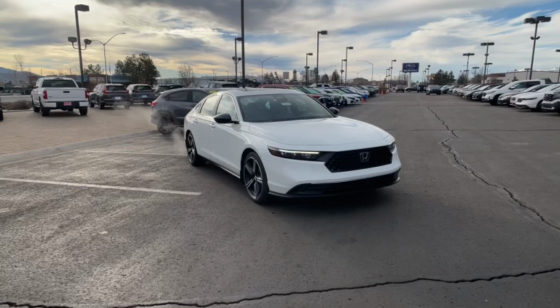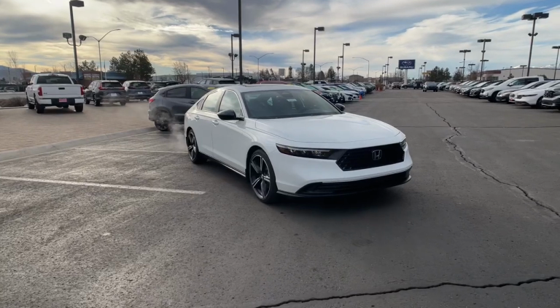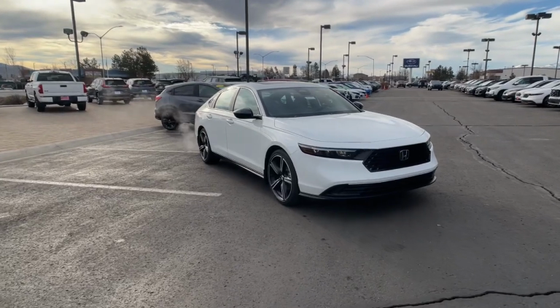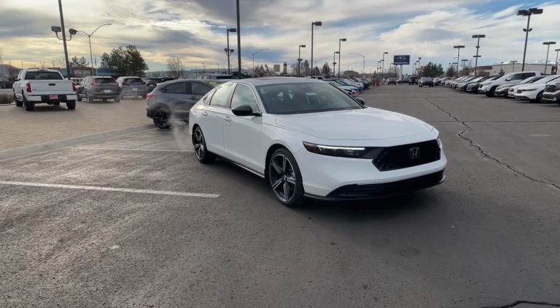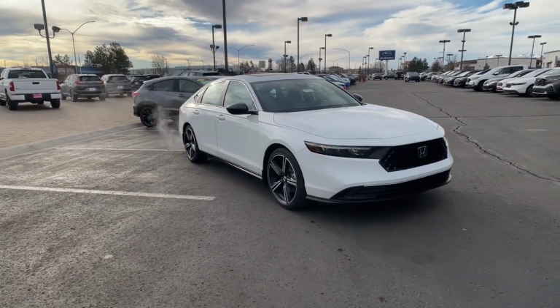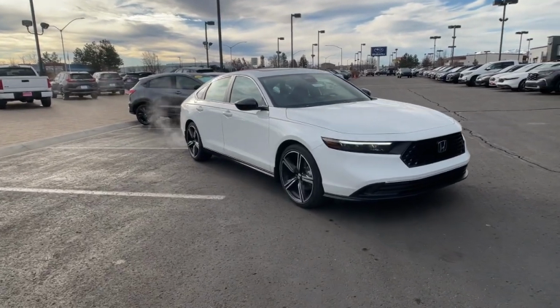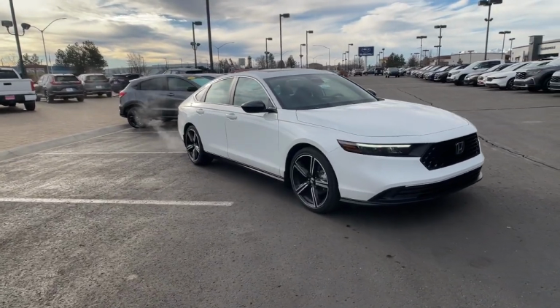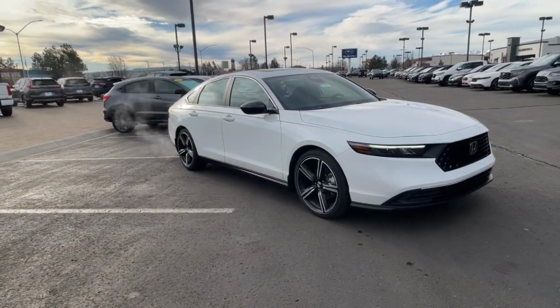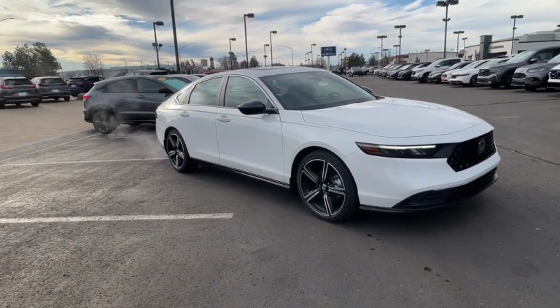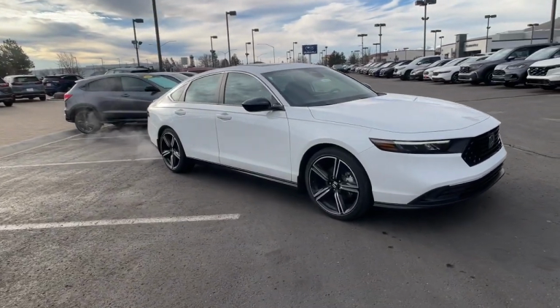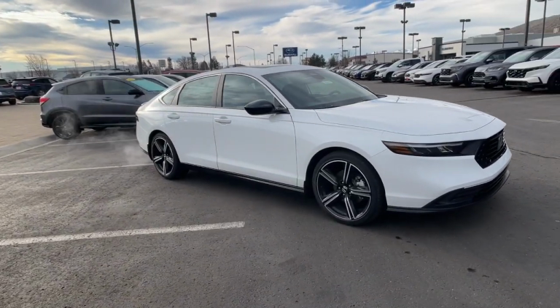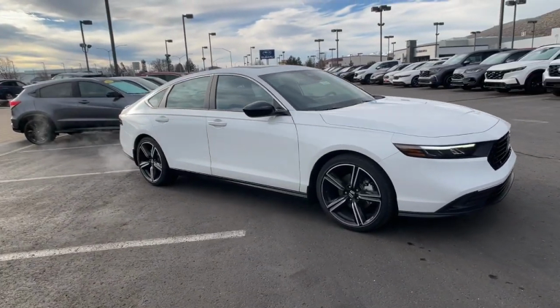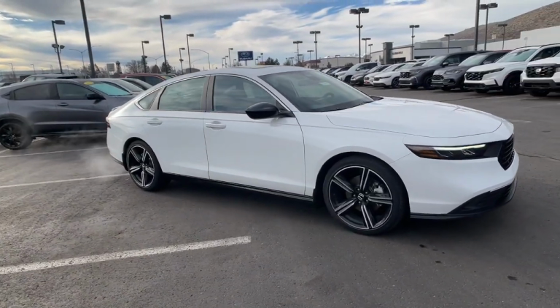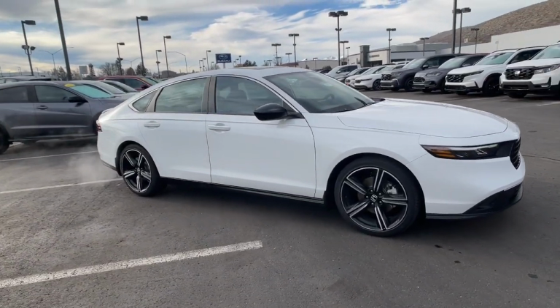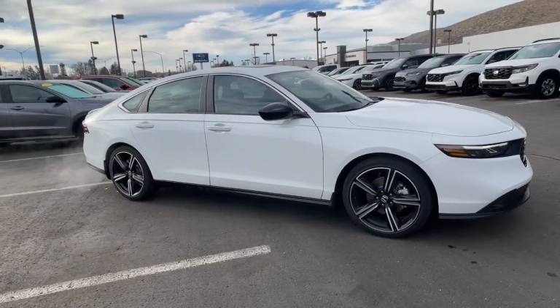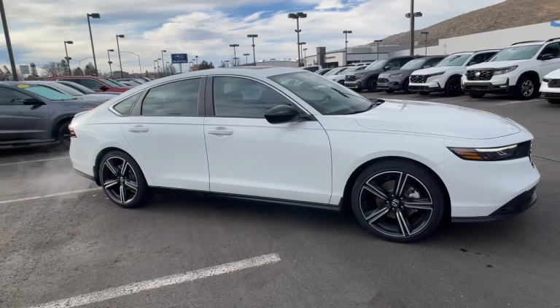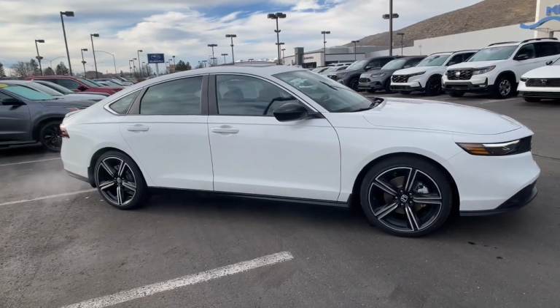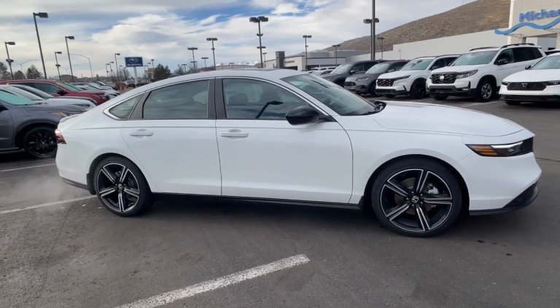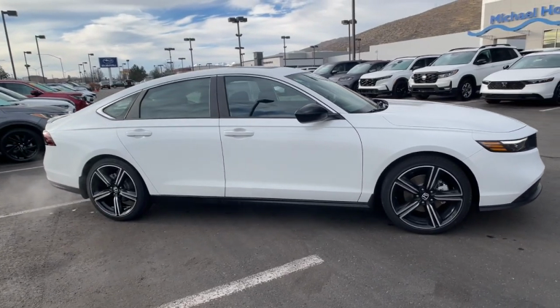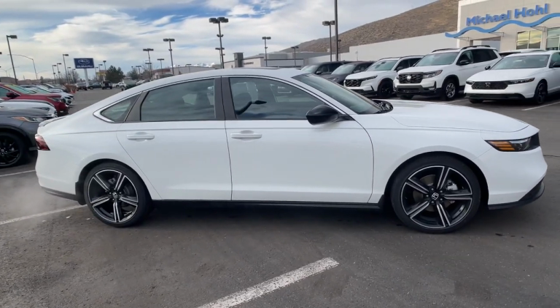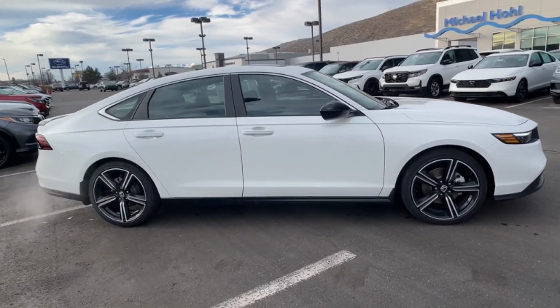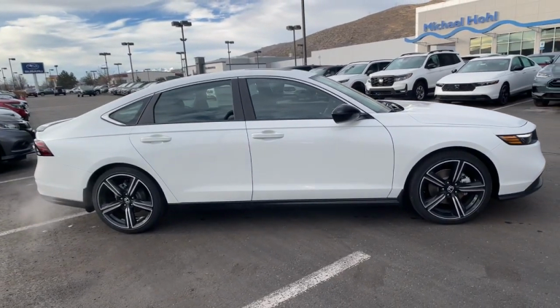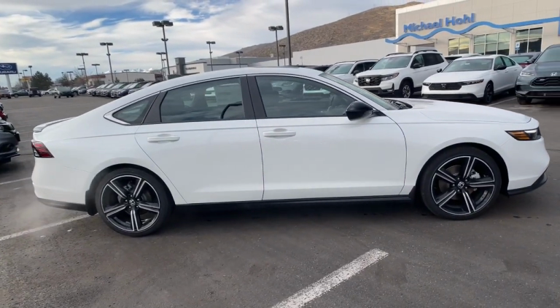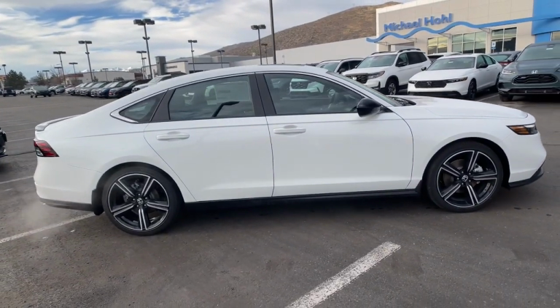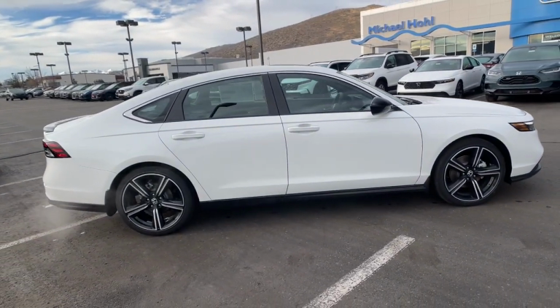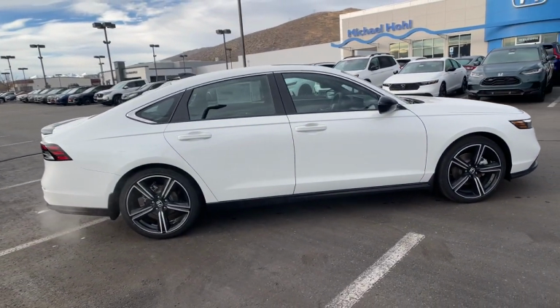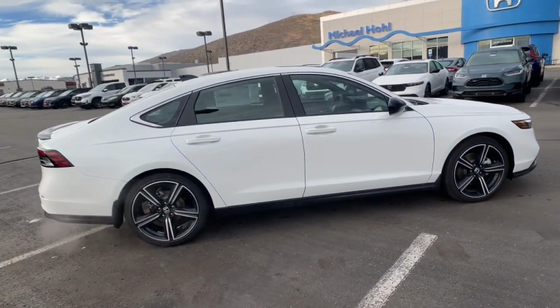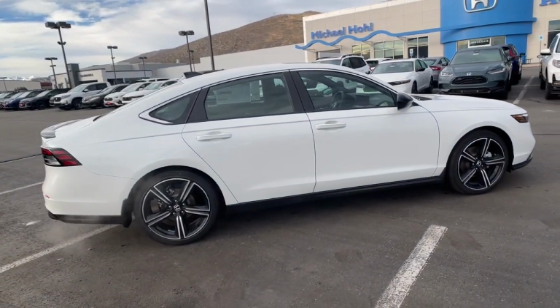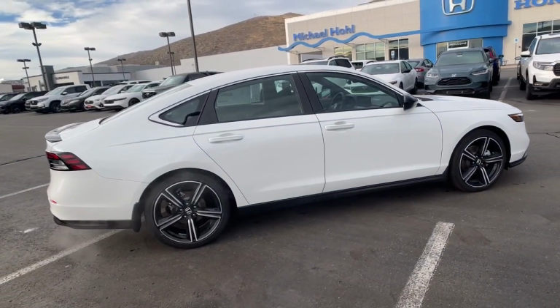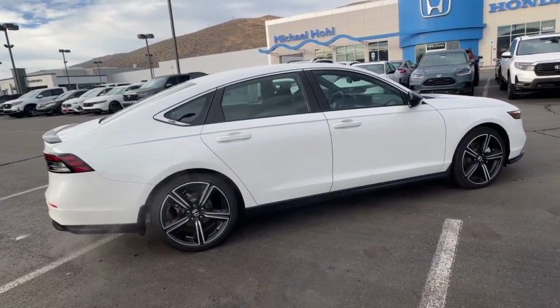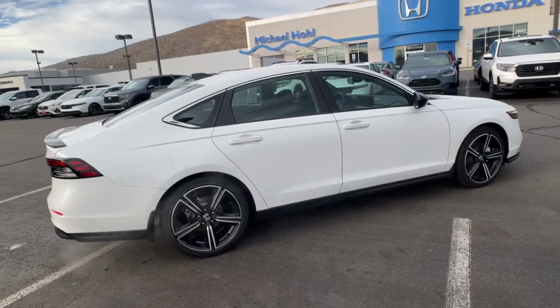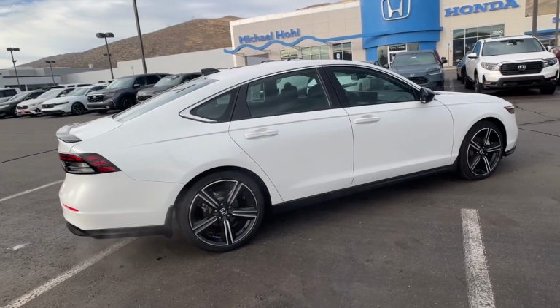Looking for your dream car? It could be the 2024 Honda Accord Hybrid. See for yourself how comfortable, spacious, and stylish a hybrid sedan can be.